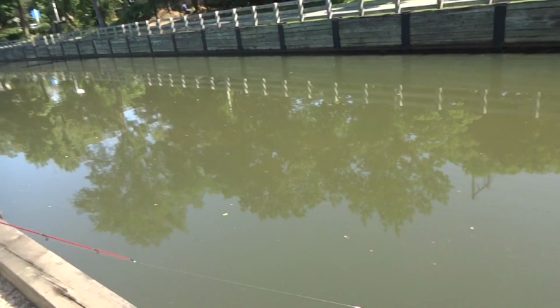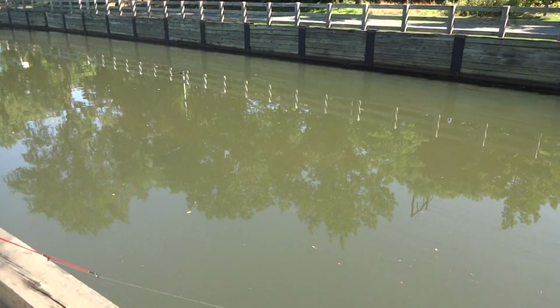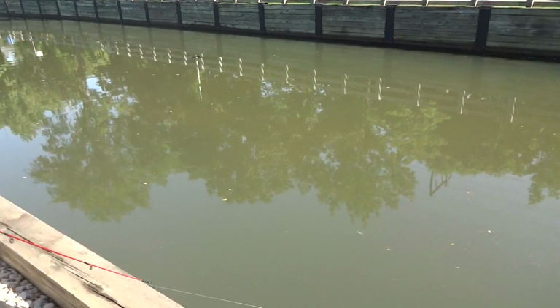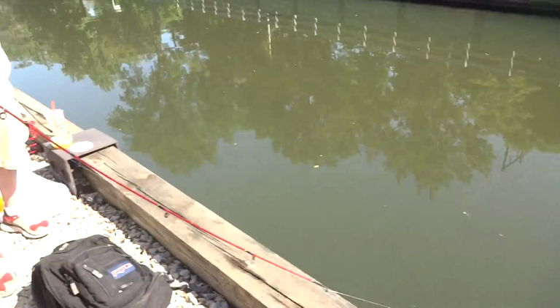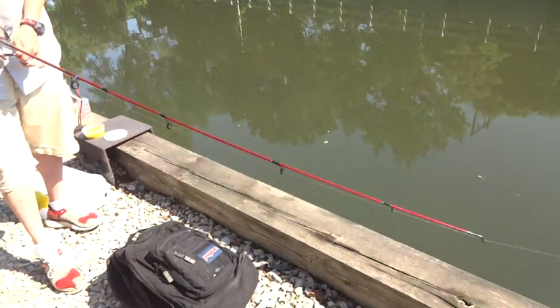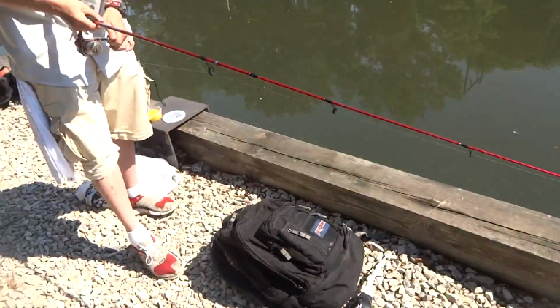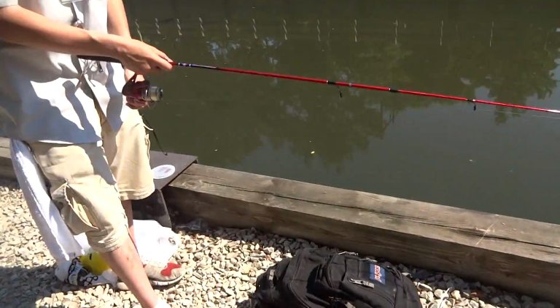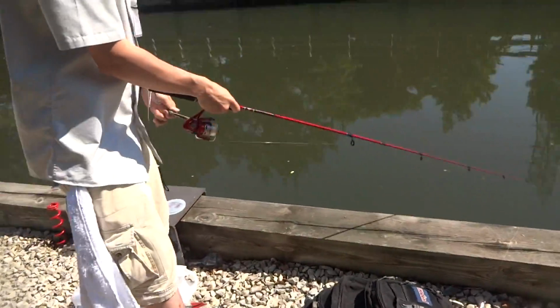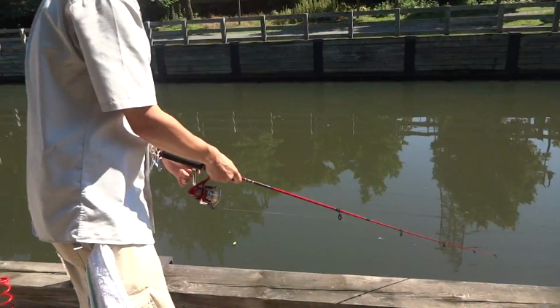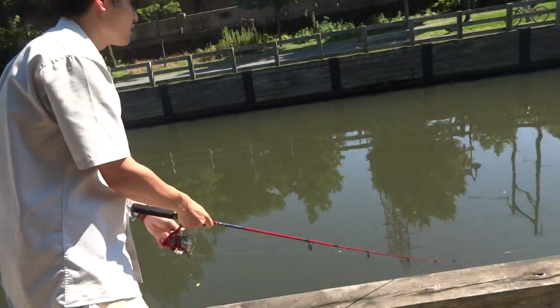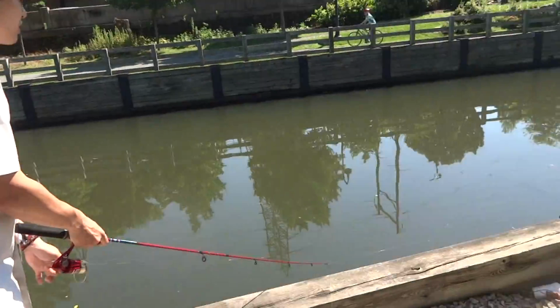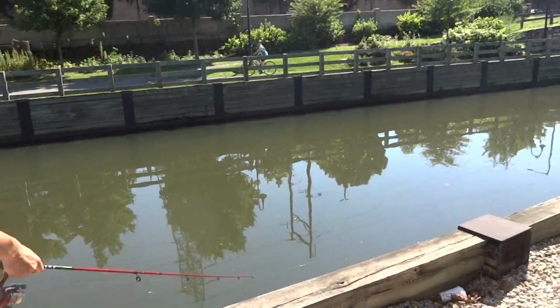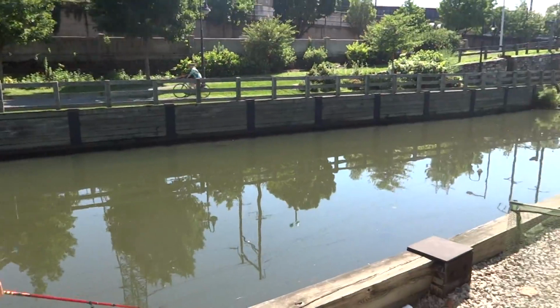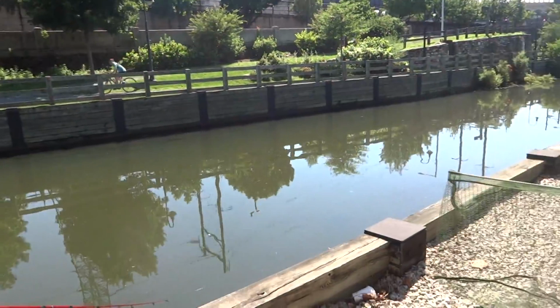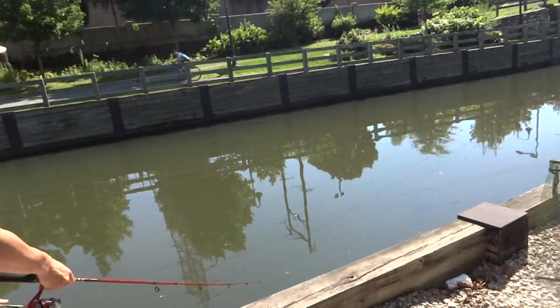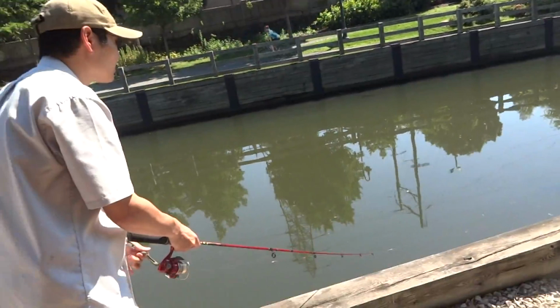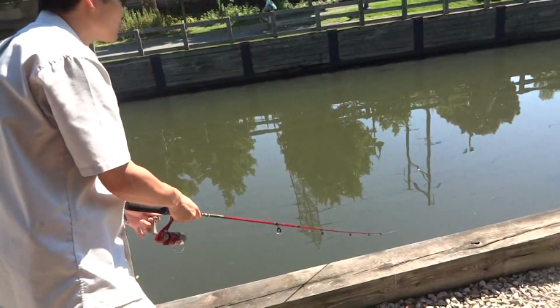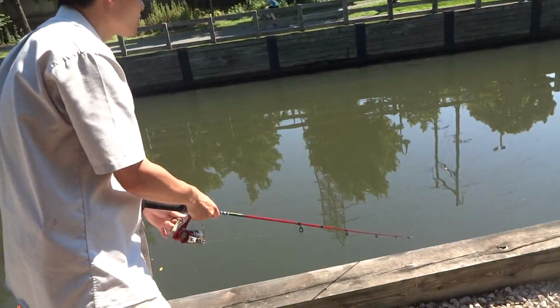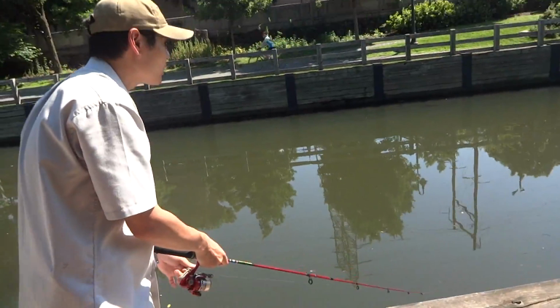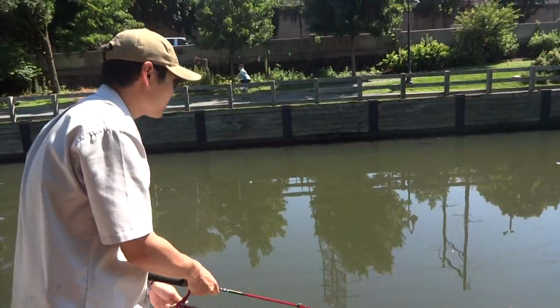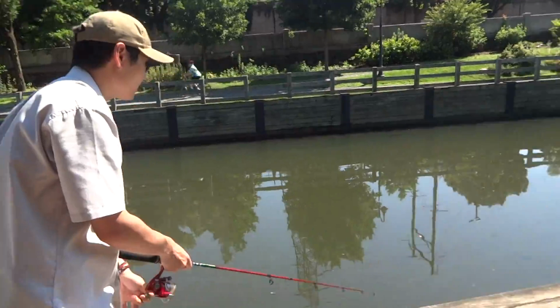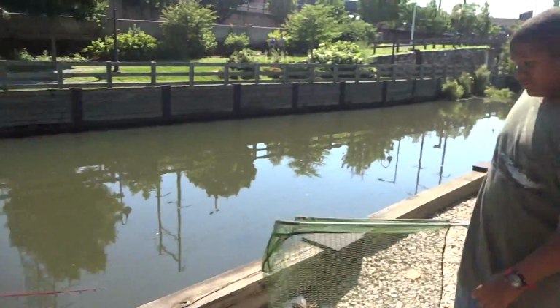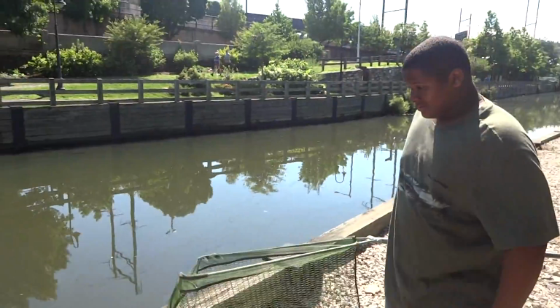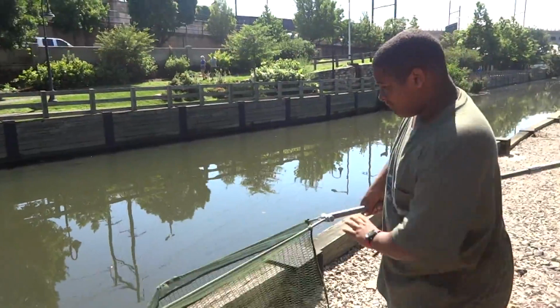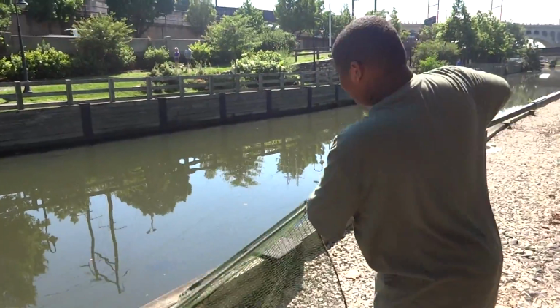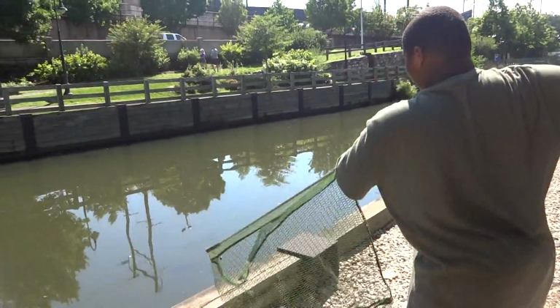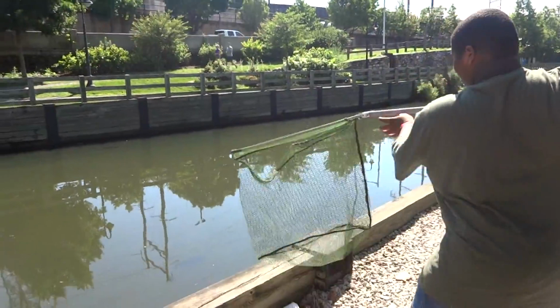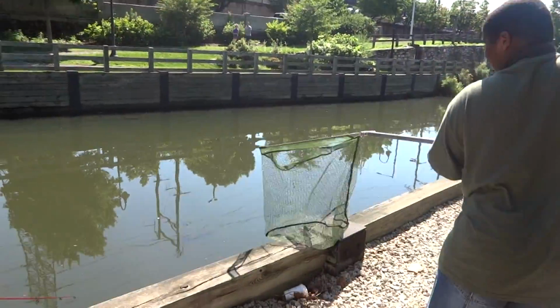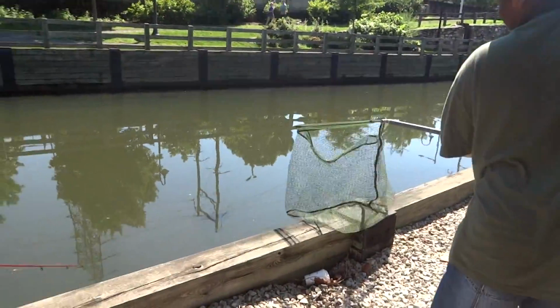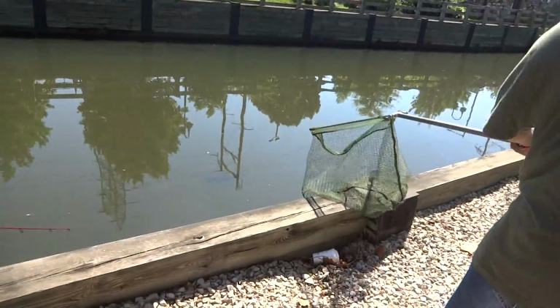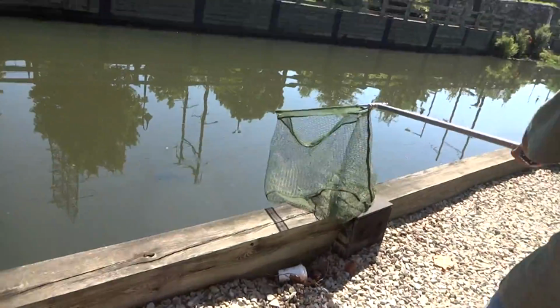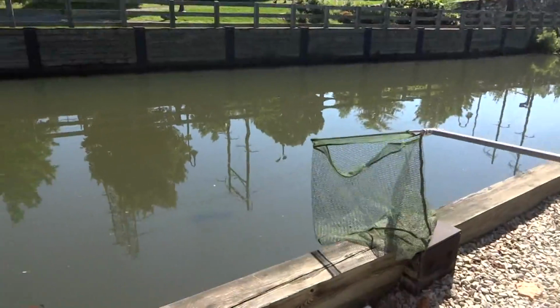We have to bring it up here and take a look at it. Nadir, prepare the net — be the saver, don't miss it. Or do you want me to net it? You sure?